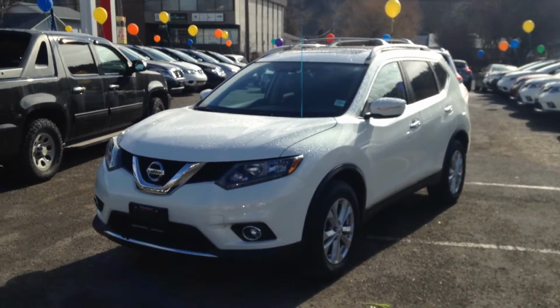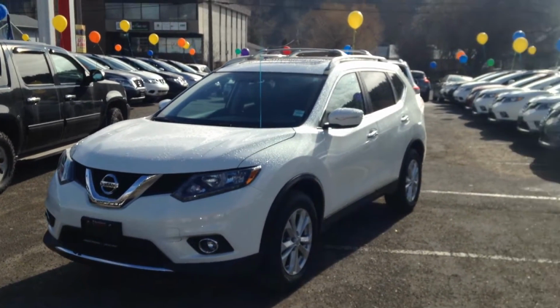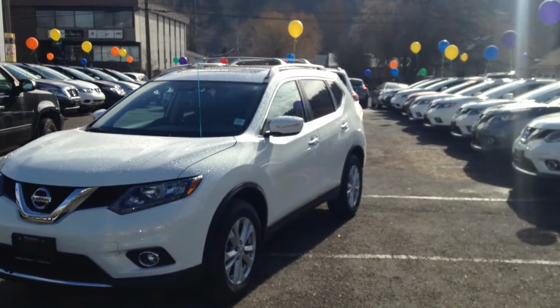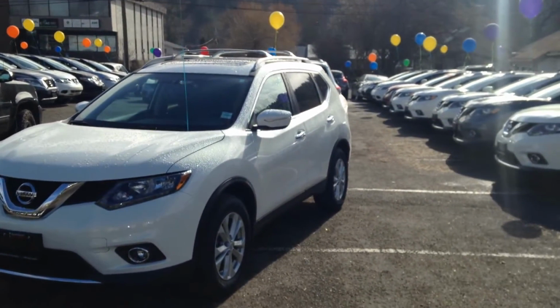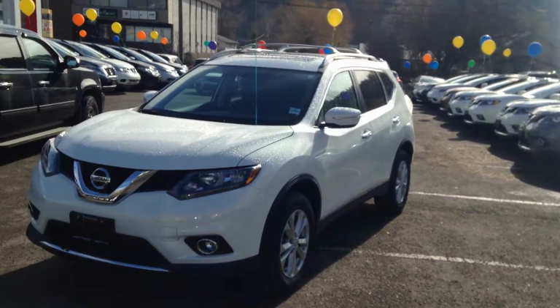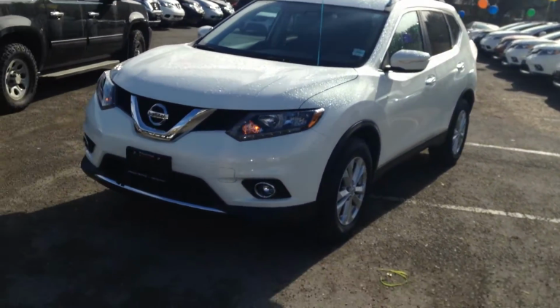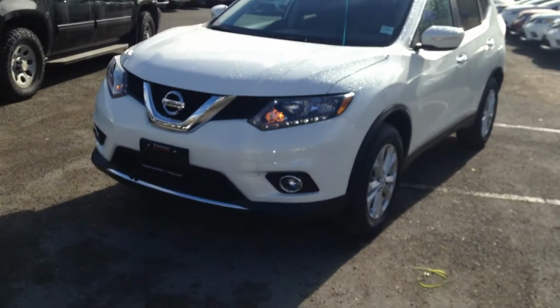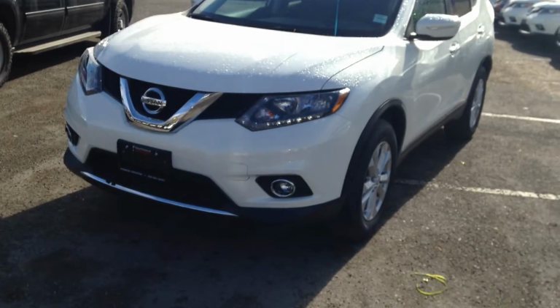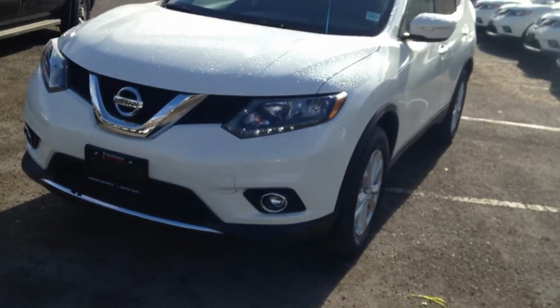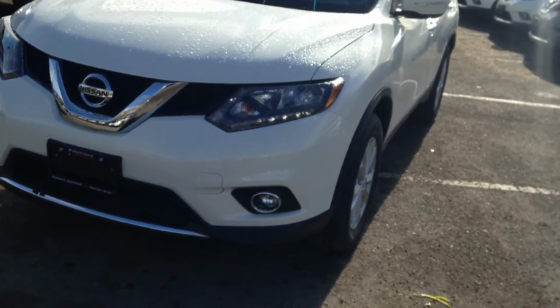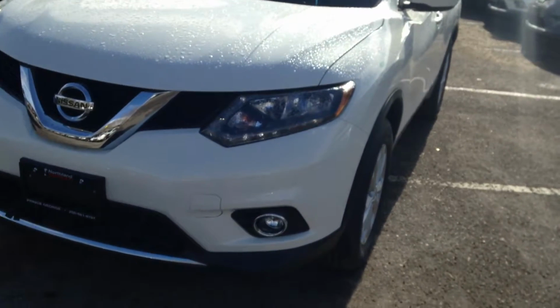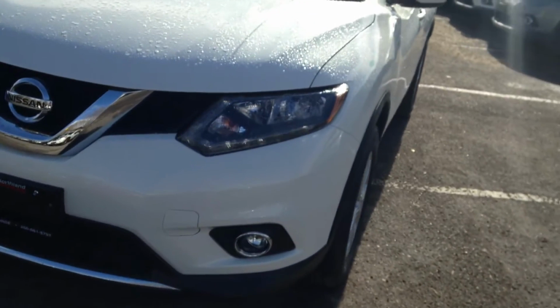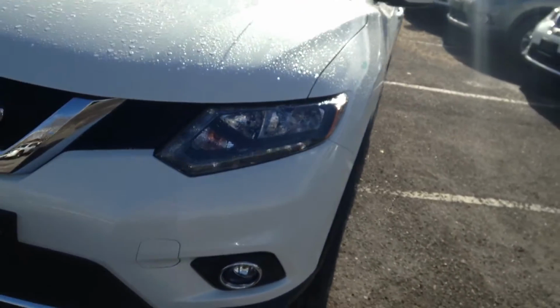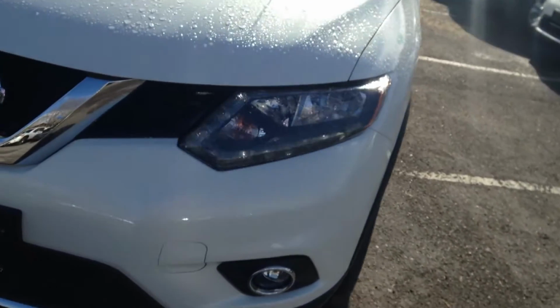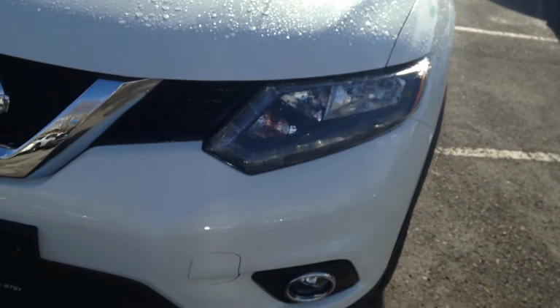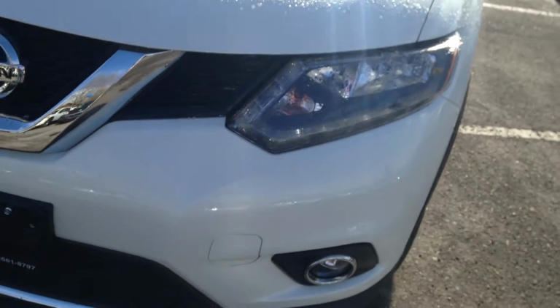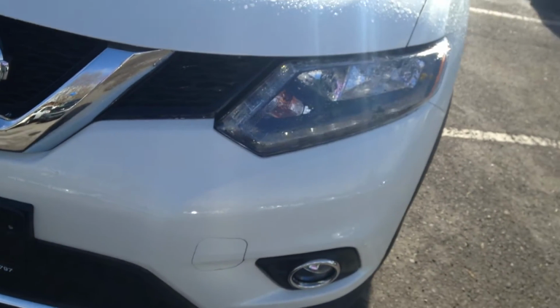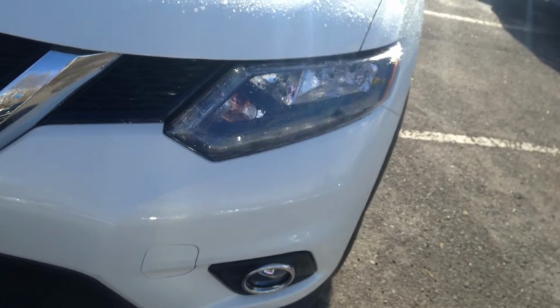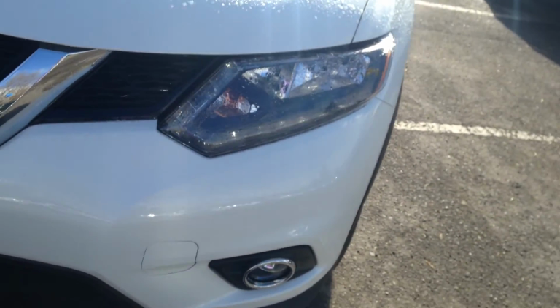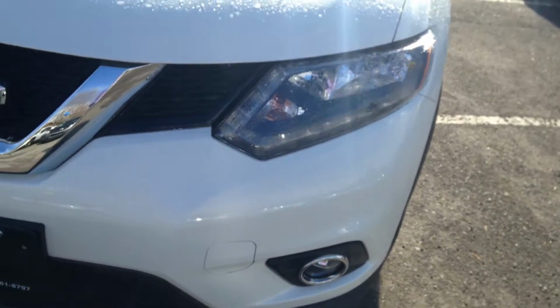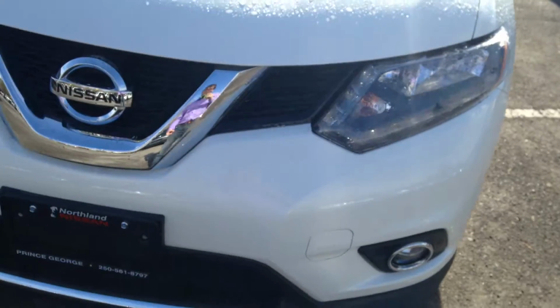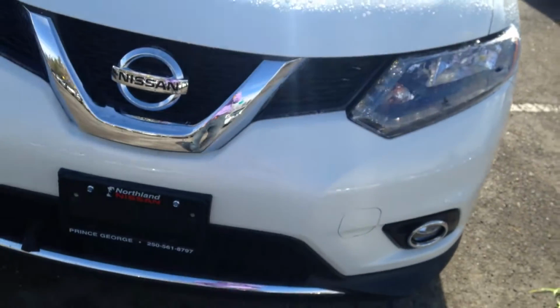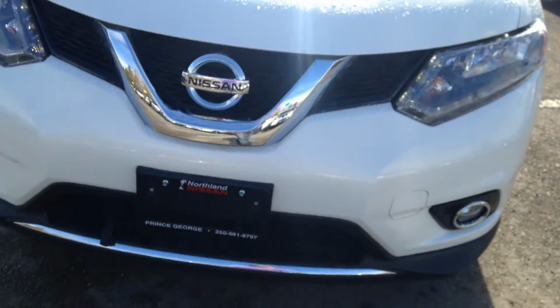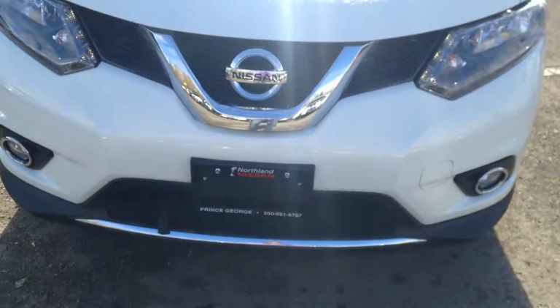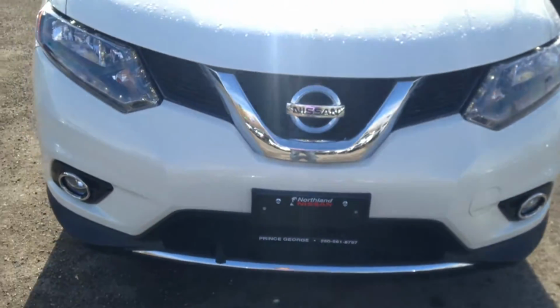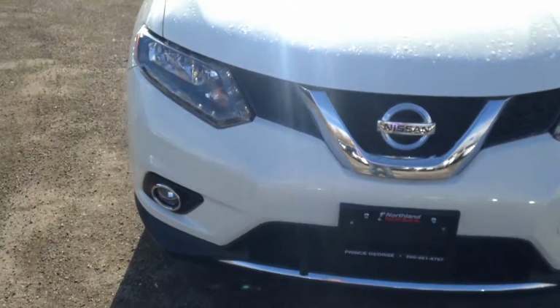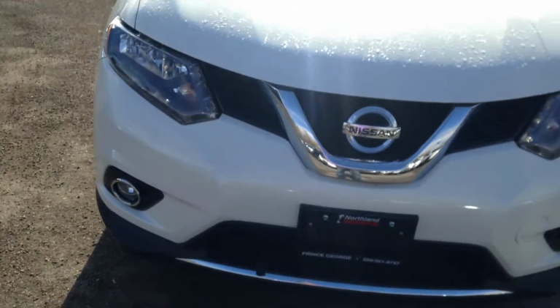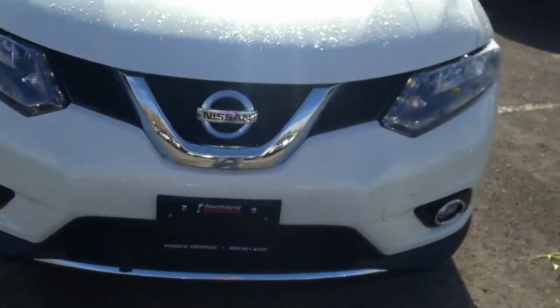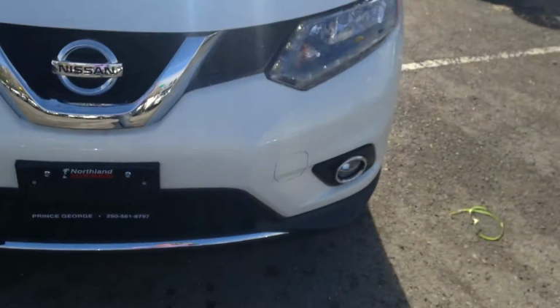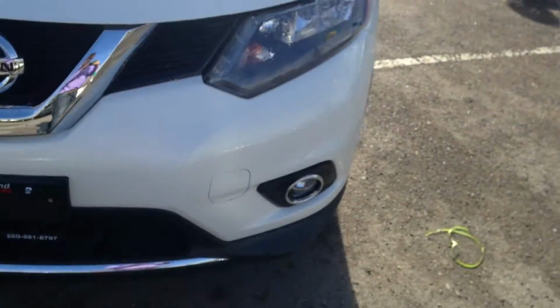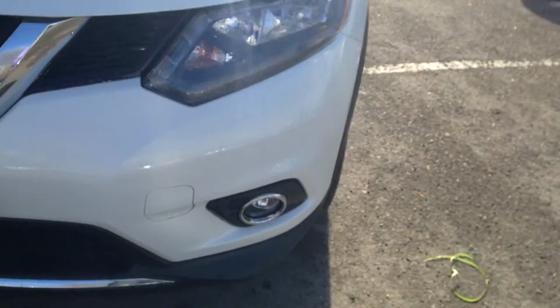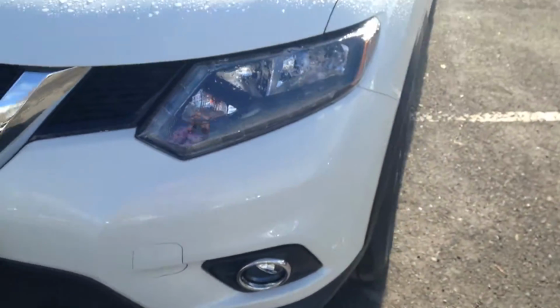Very nice white in color. In the front here, as you can tell, you've got your nice LED accents around the headlights, which gives that nice luxurious look, as well as the nice fog lights underneath.